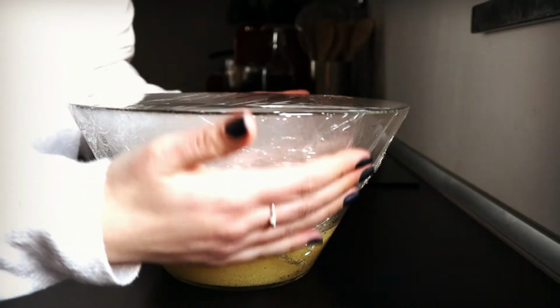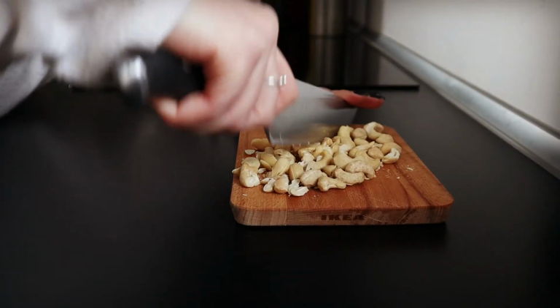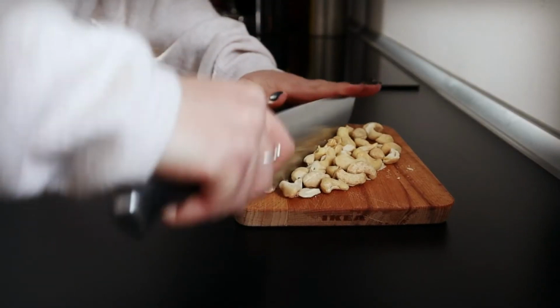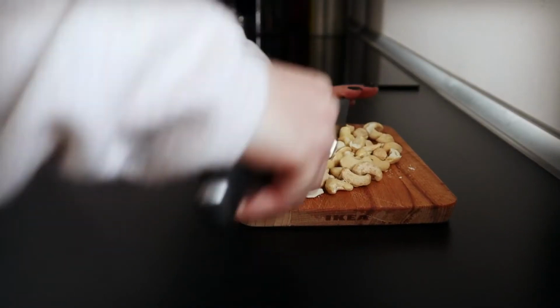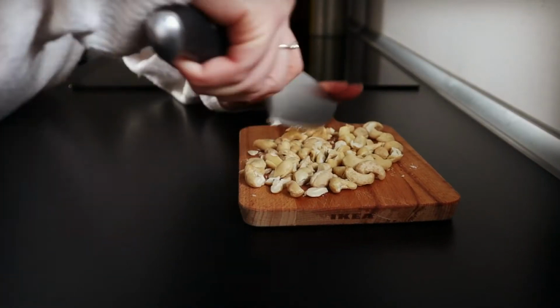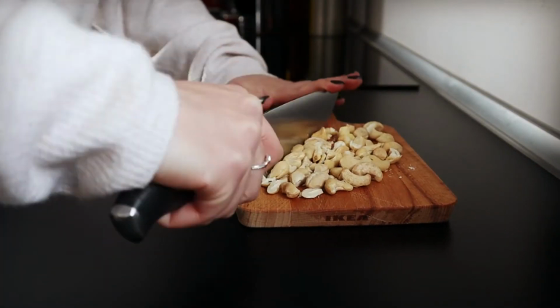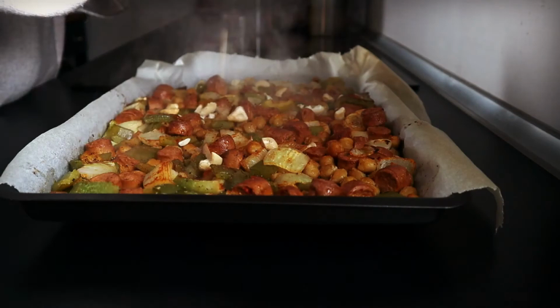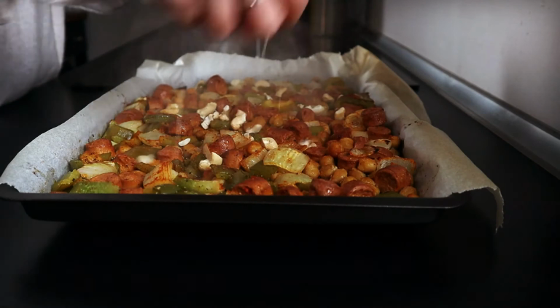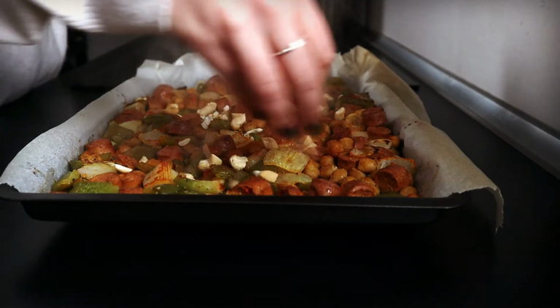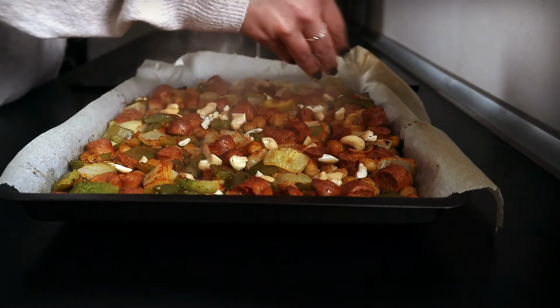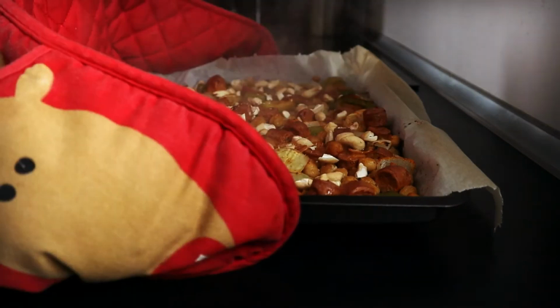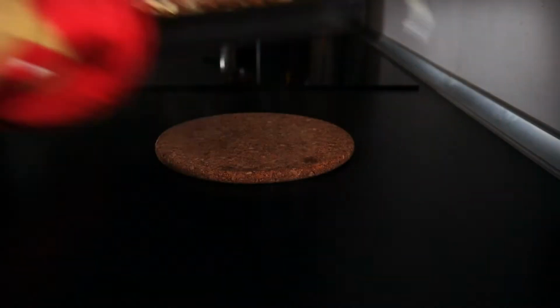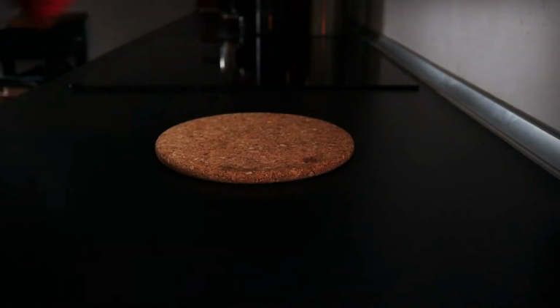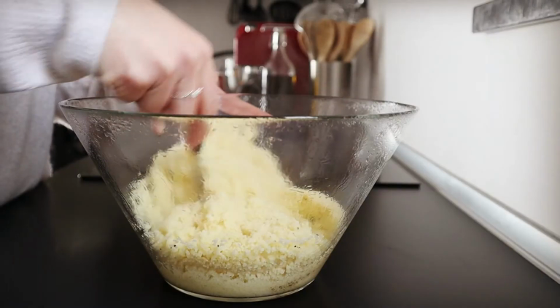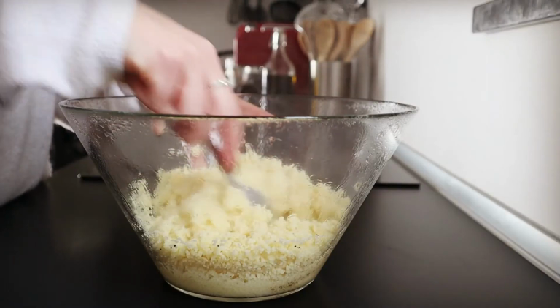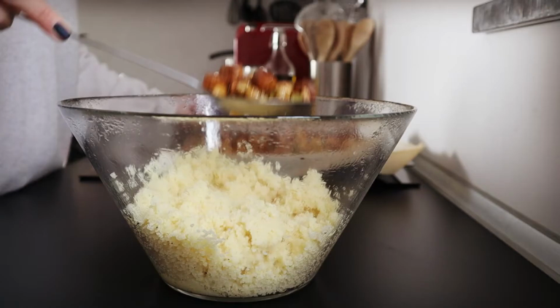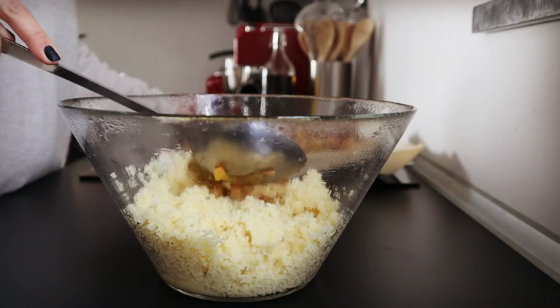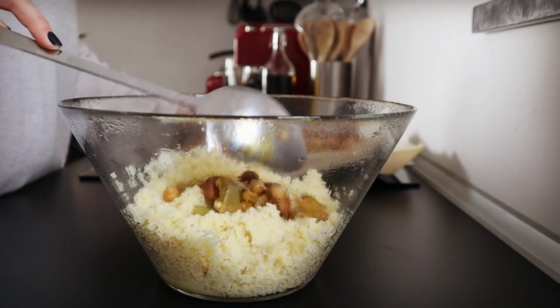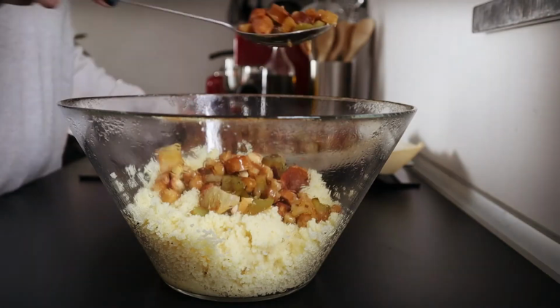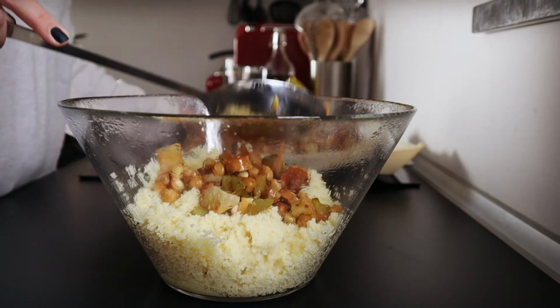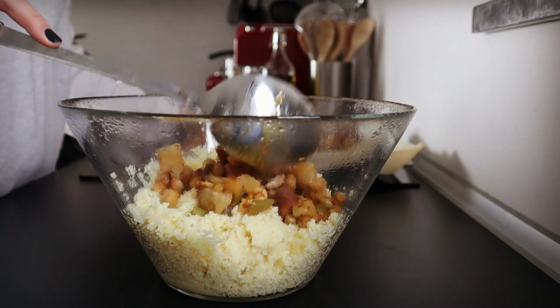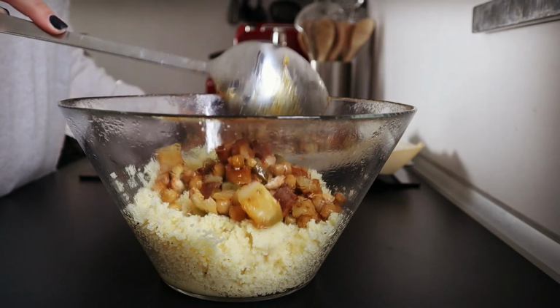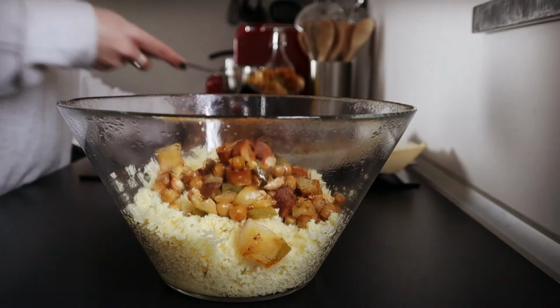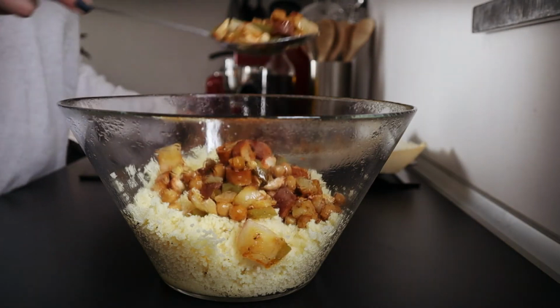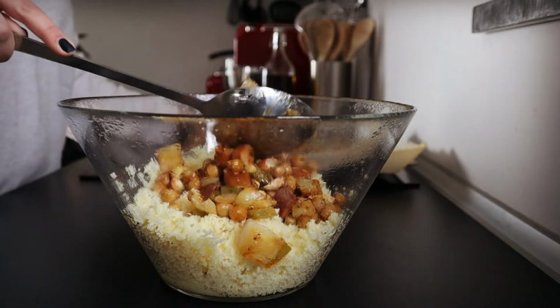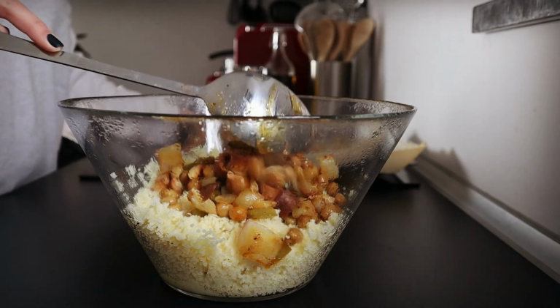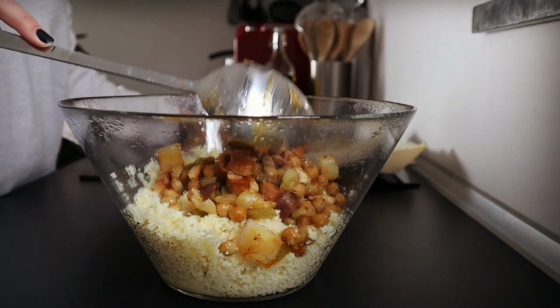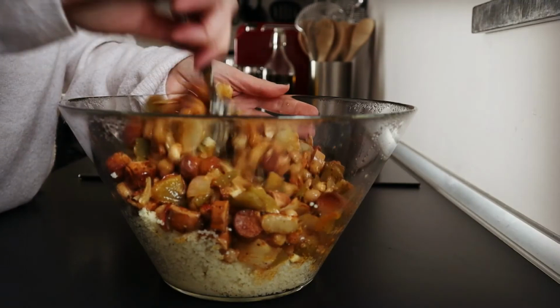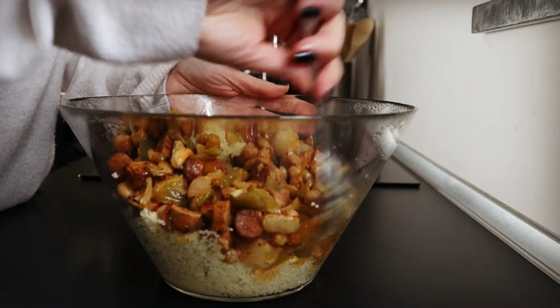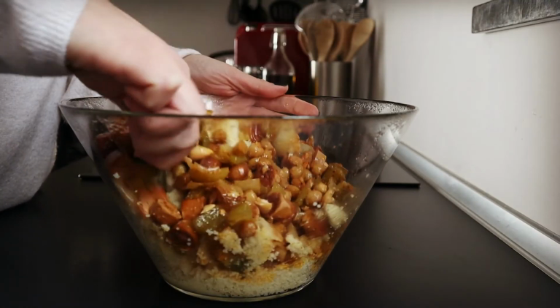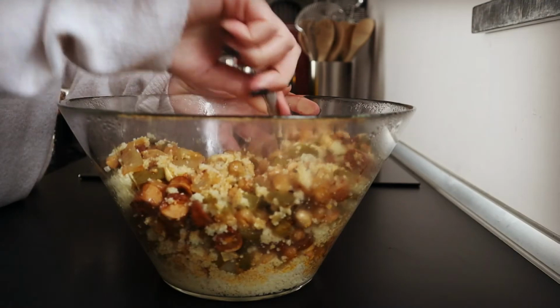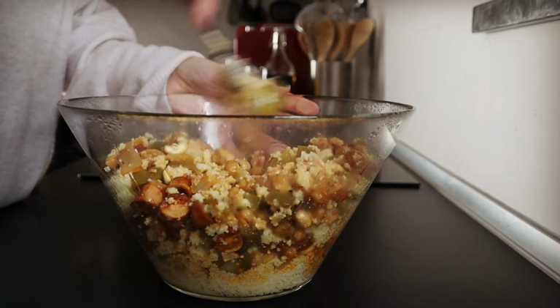Chop 1/2 cup of cashews and add them to the veggies. Bake for 5 more minutes. Mix the couscous with a fork and then add the roasted veggies. Mix with a fork until combined.